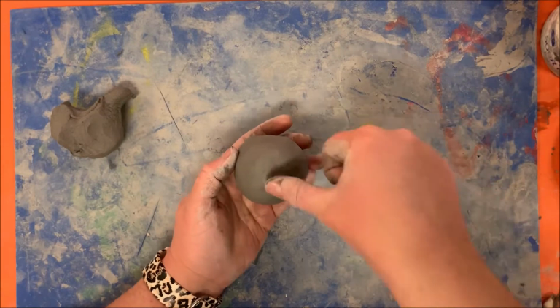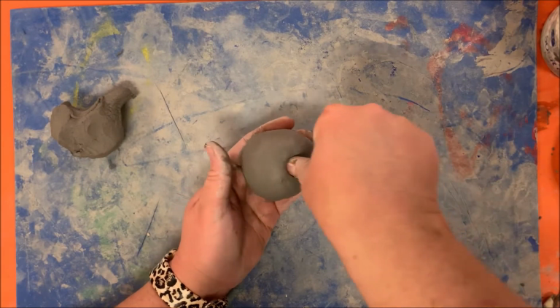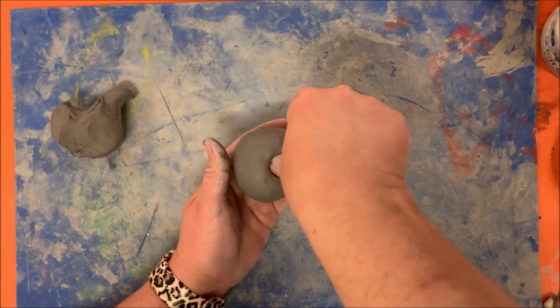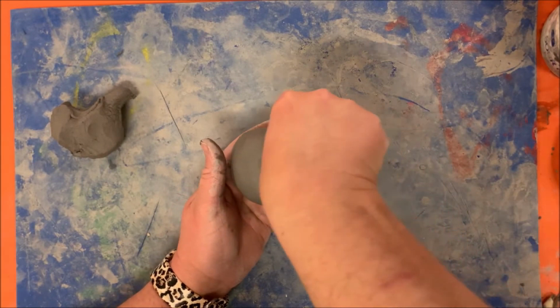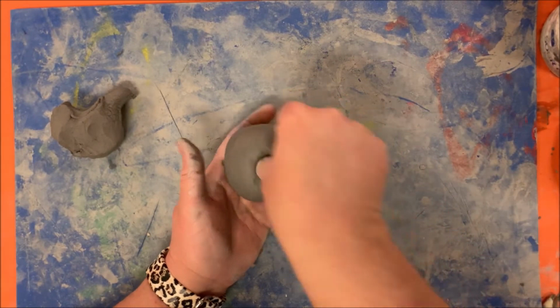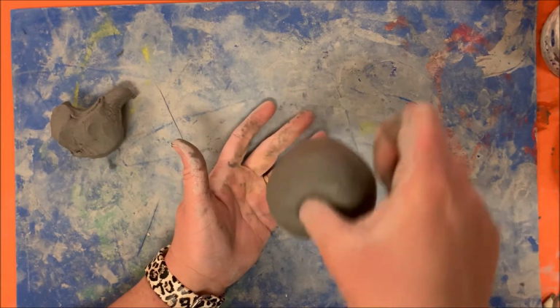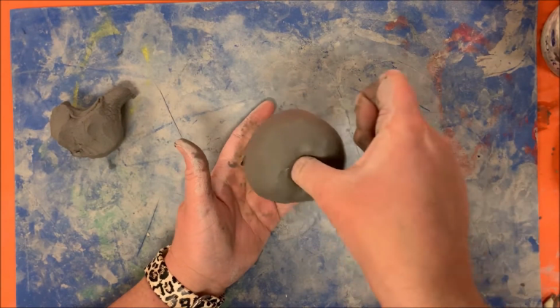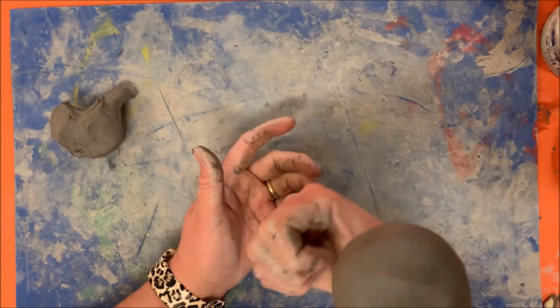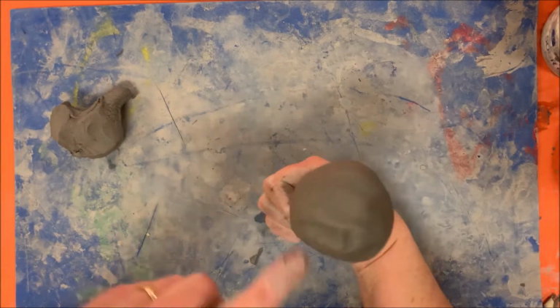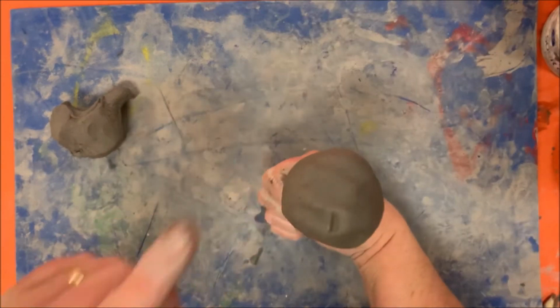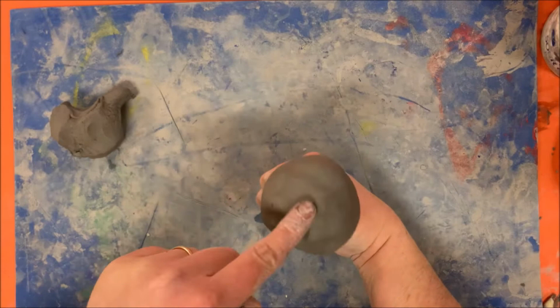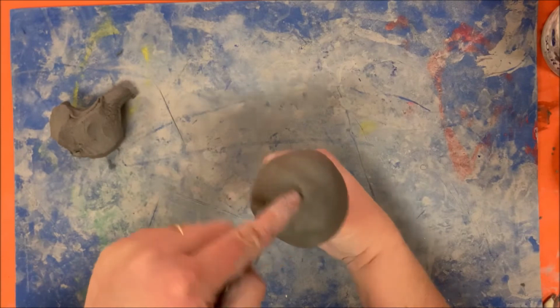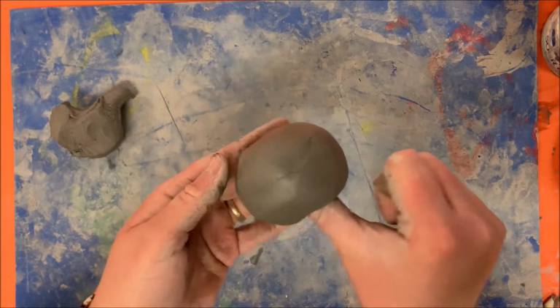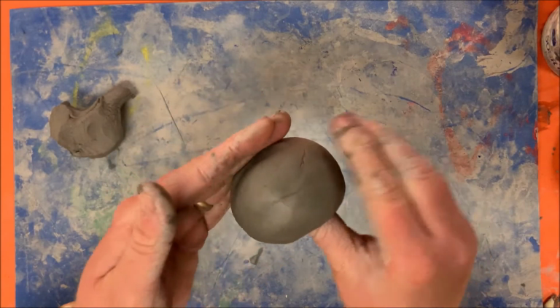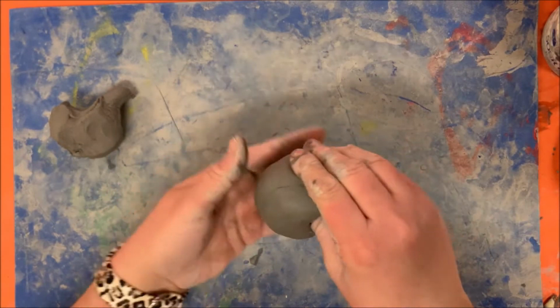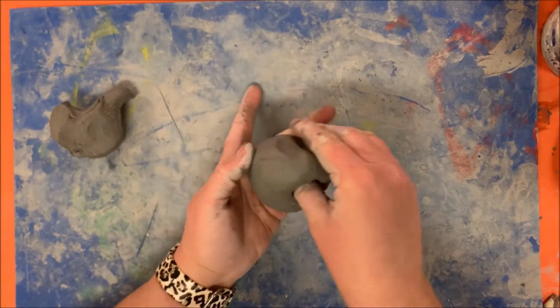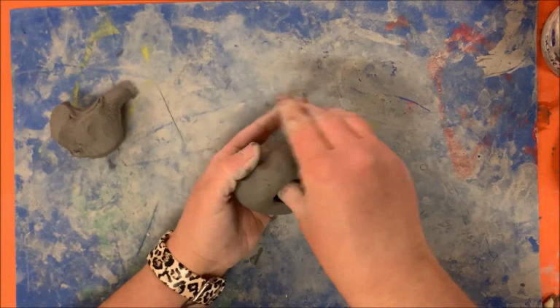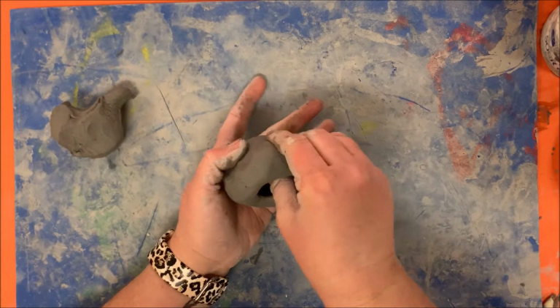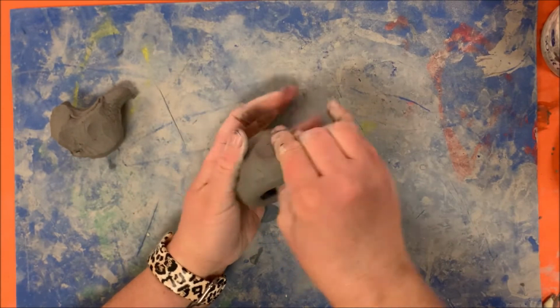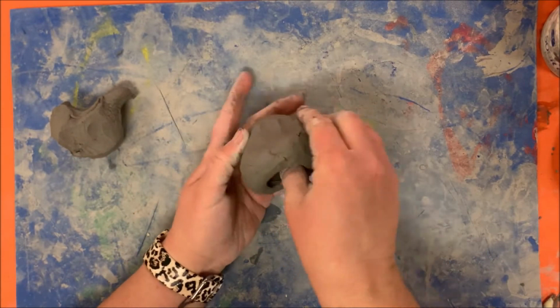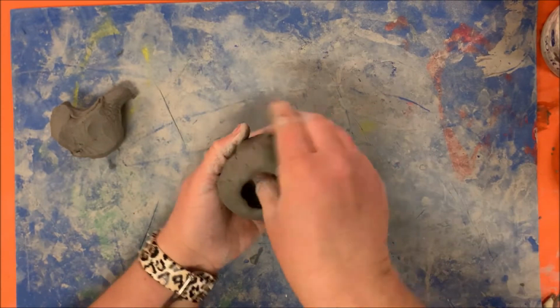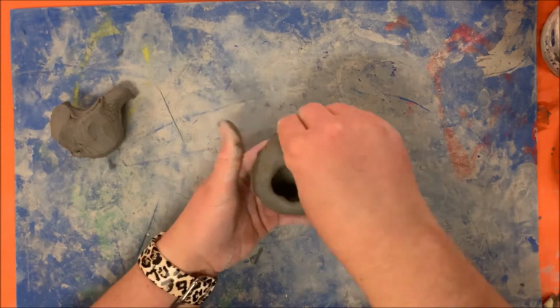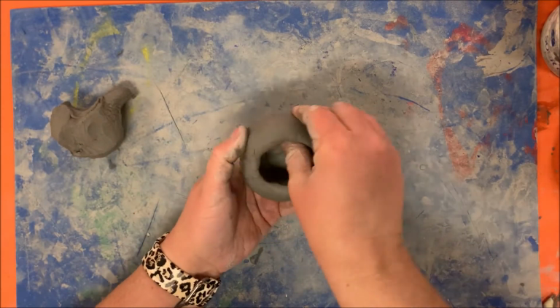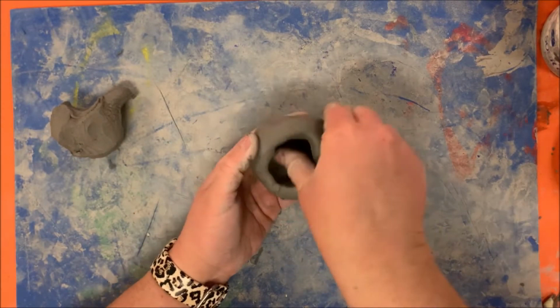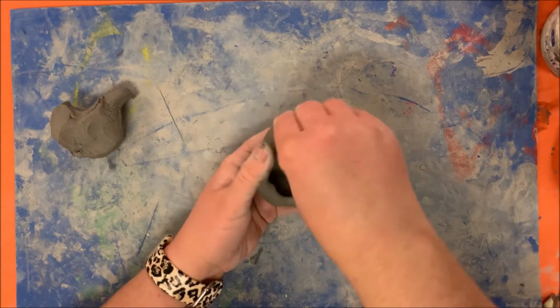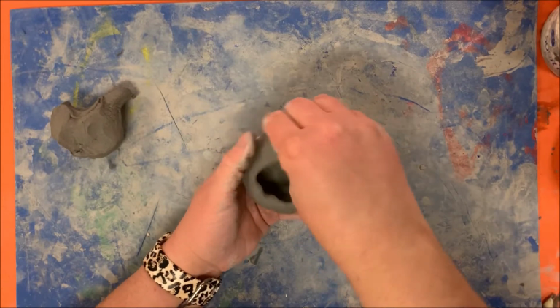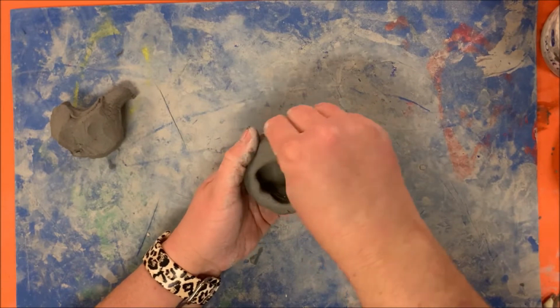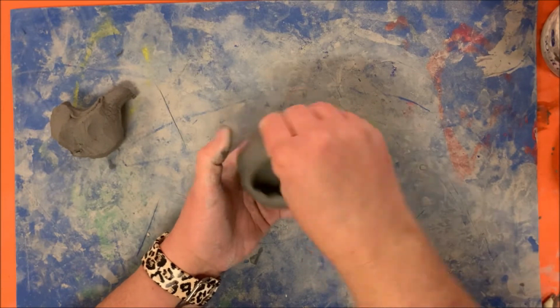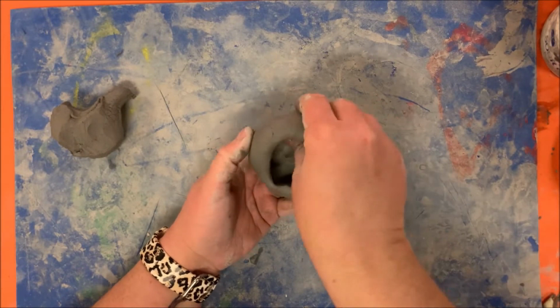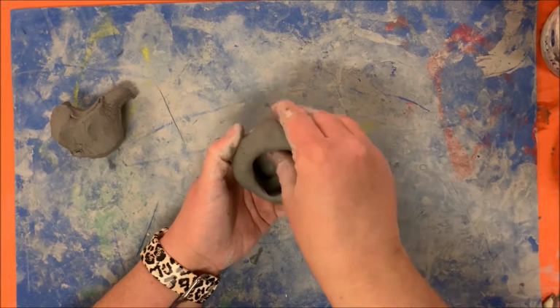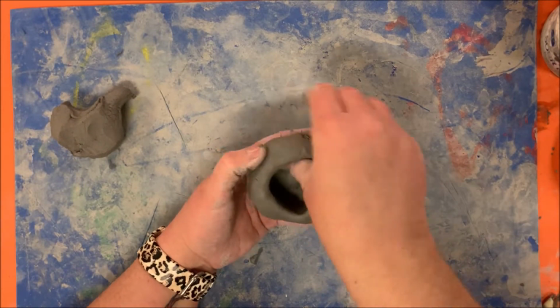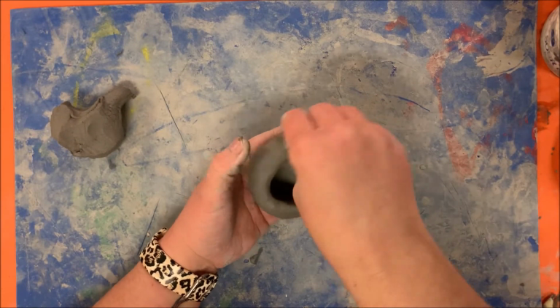Roll it nice and smooth. After your ball is rolled, take your thumb and push it into the center of your clay ball — not all the way through, but most of the way through. You then pinch as you turn, and it's called a pinch pot because you pinch on the open end.